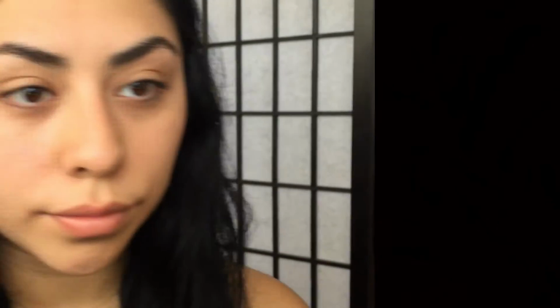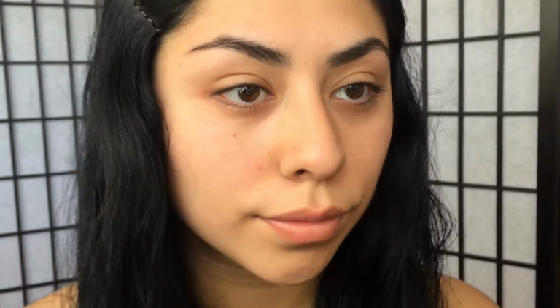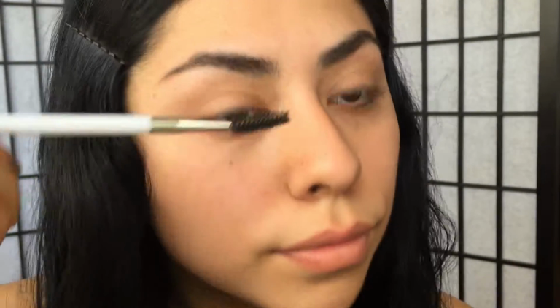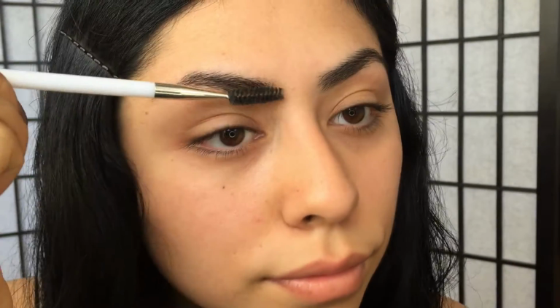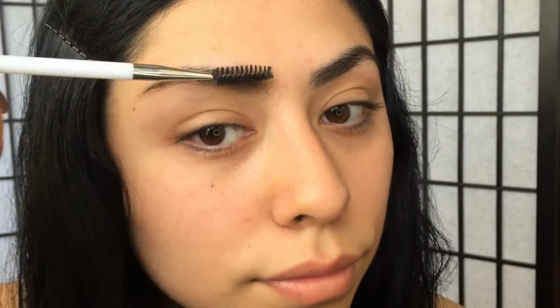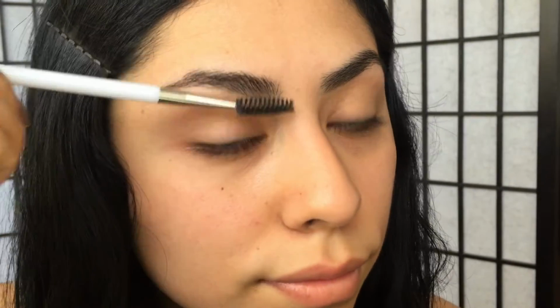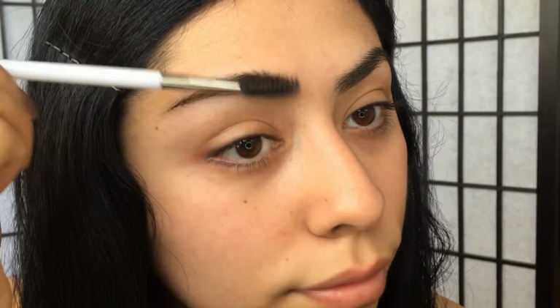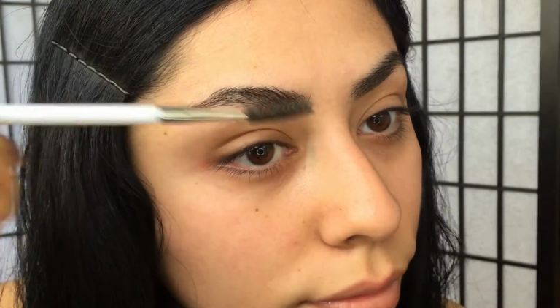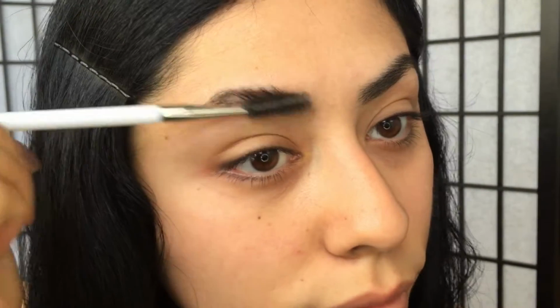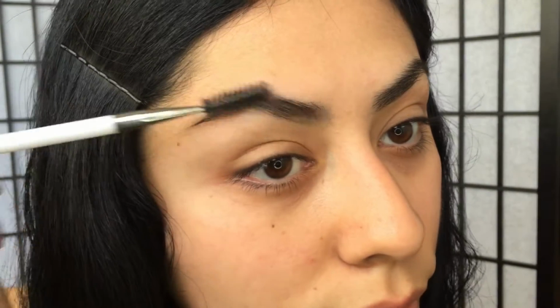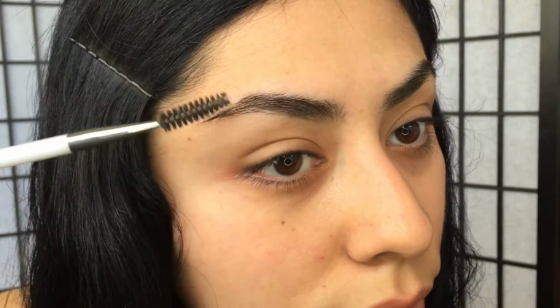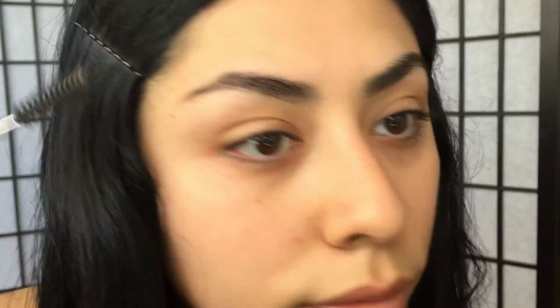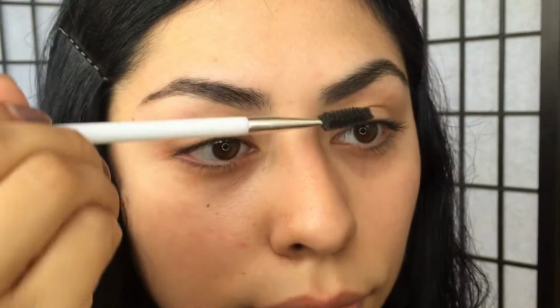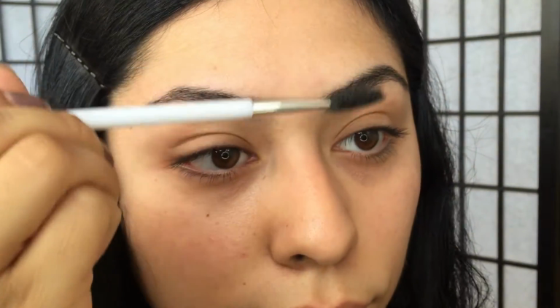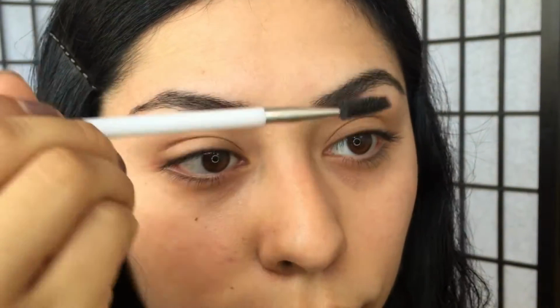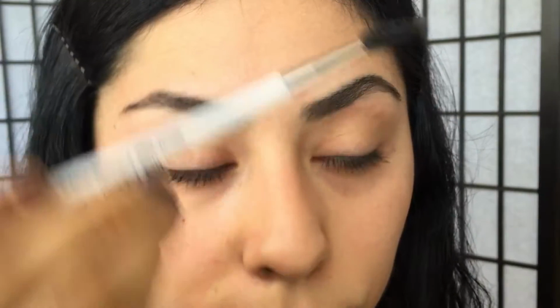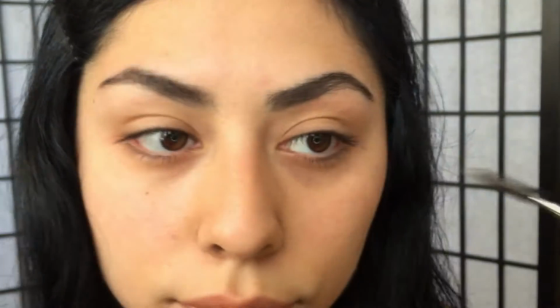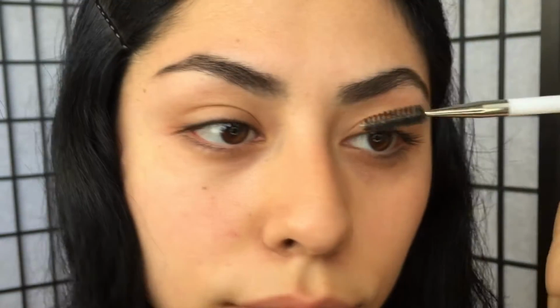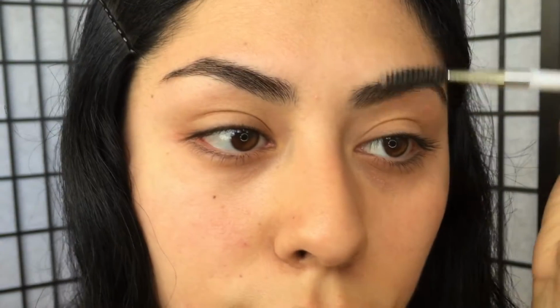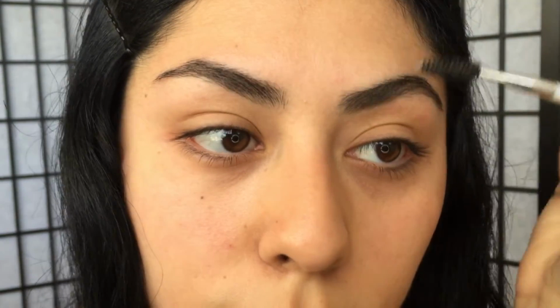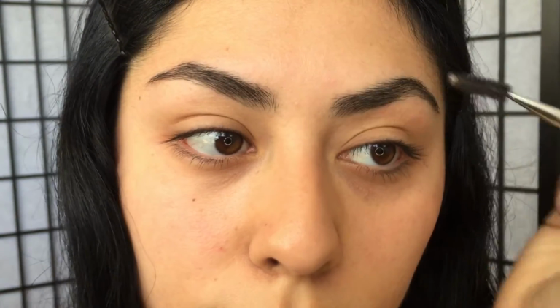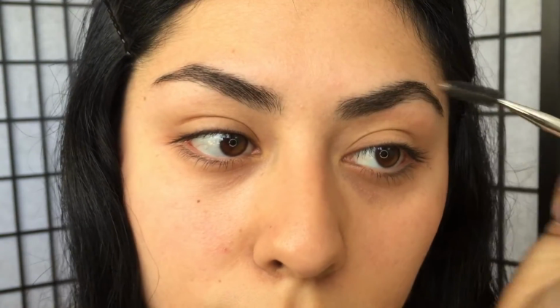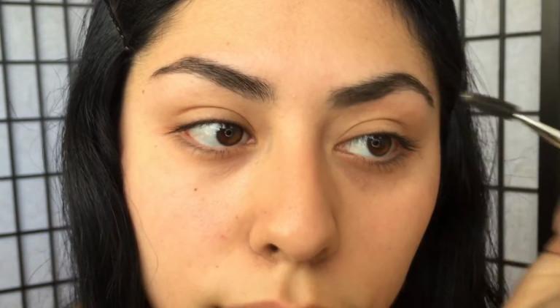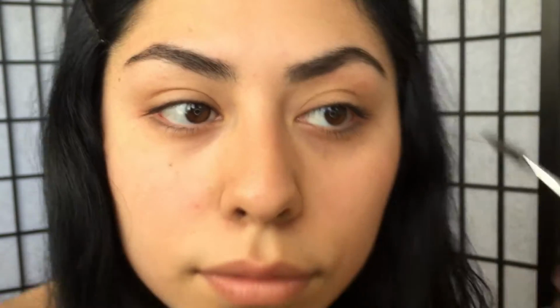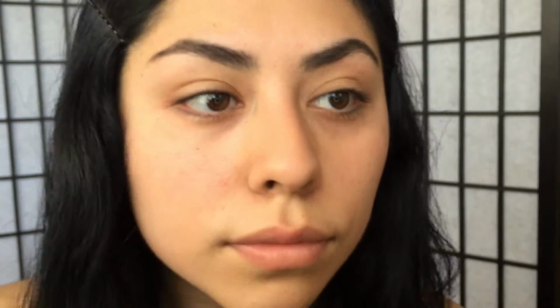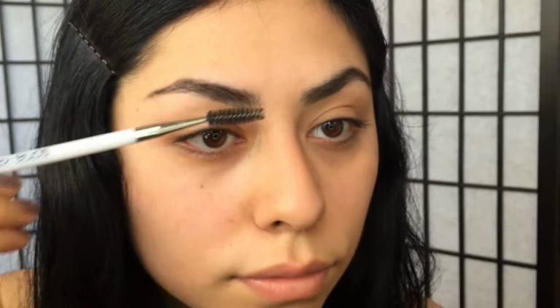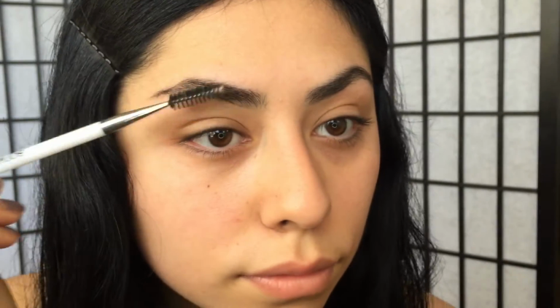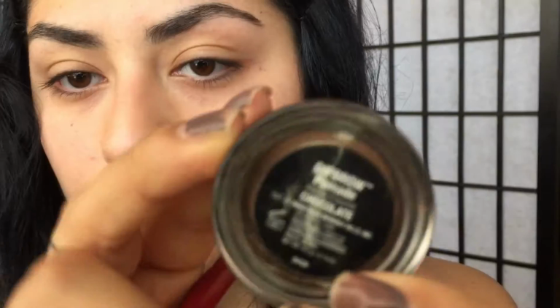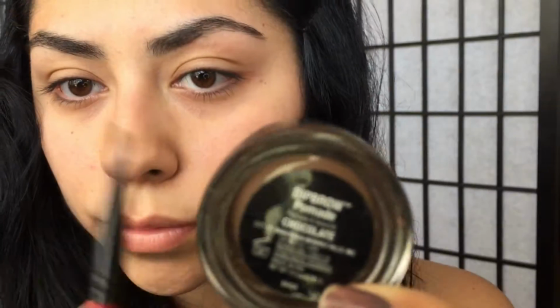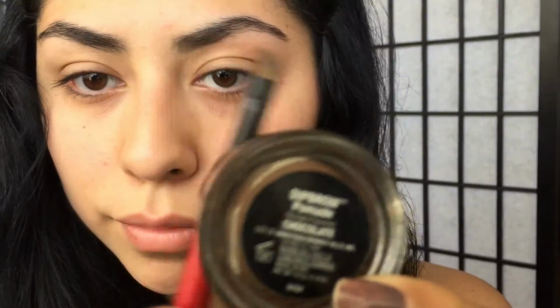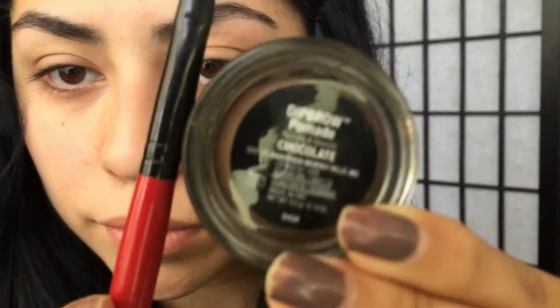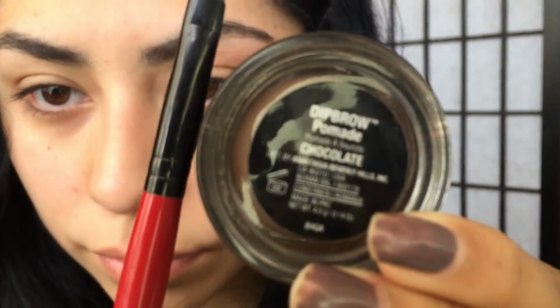Hey guys, welcome to my channel. Today I'm going to show you guys how to get this everyday kind of summer look. We're going to start off by combing our eyebrows with the spoolie.